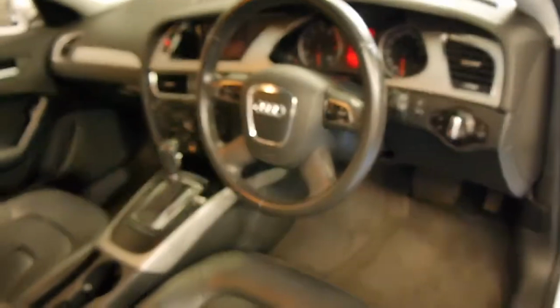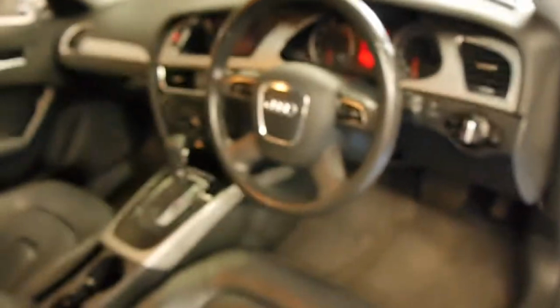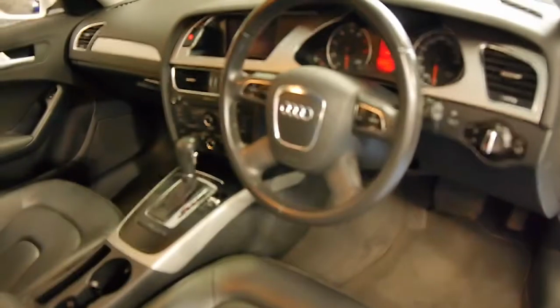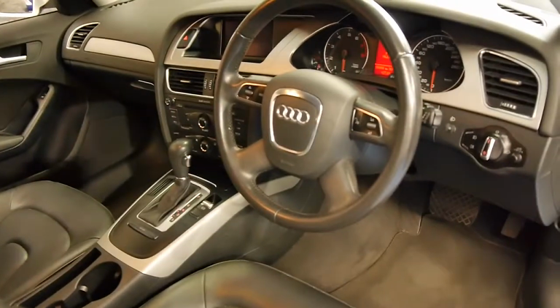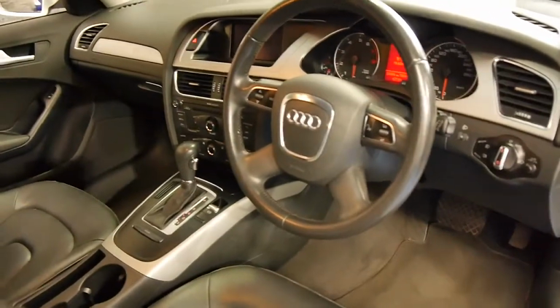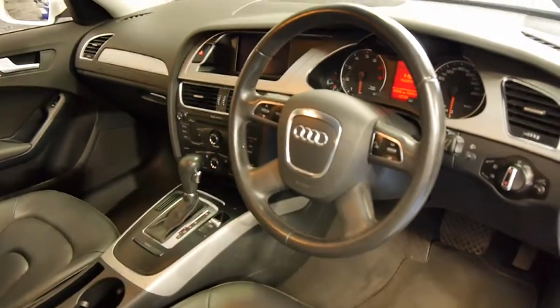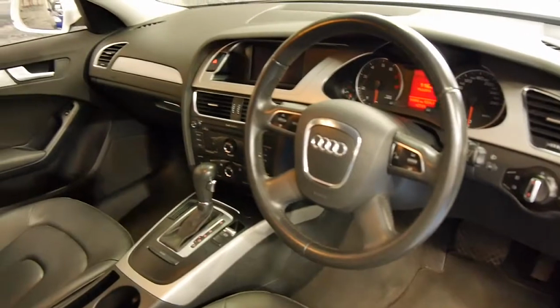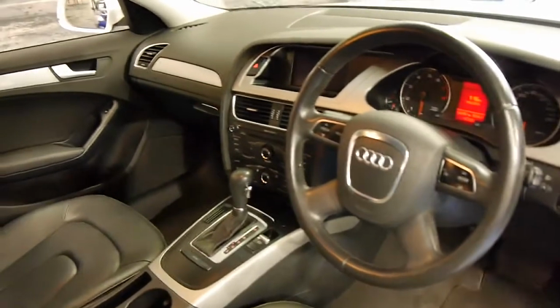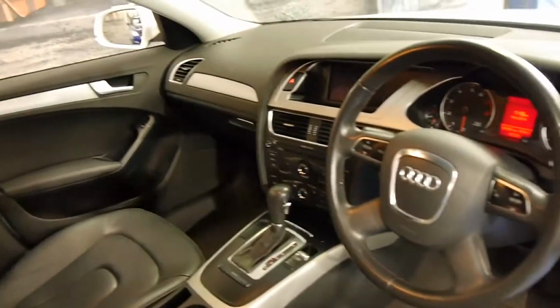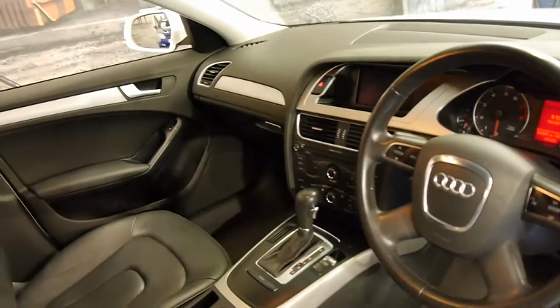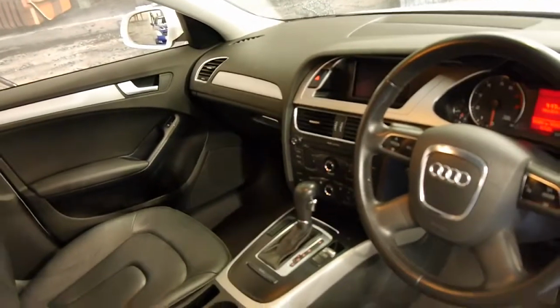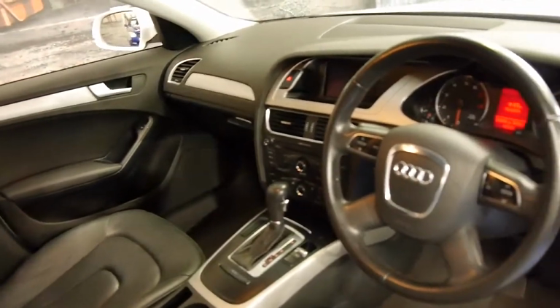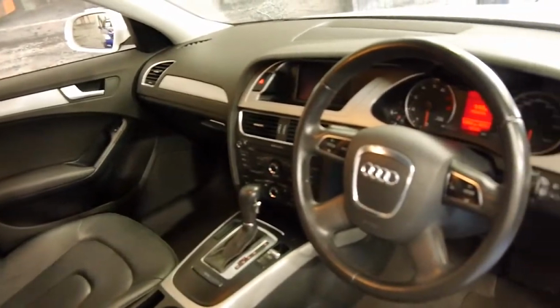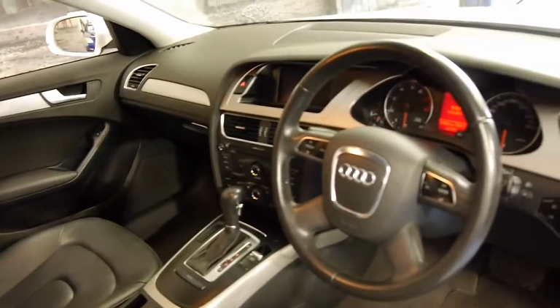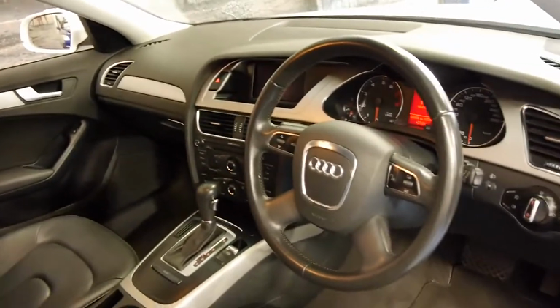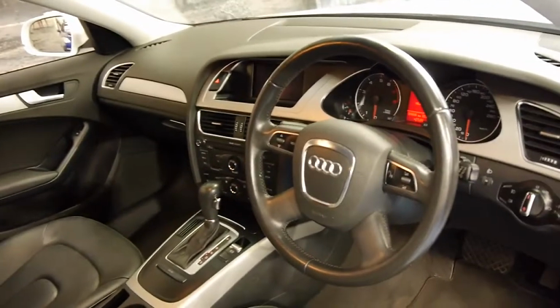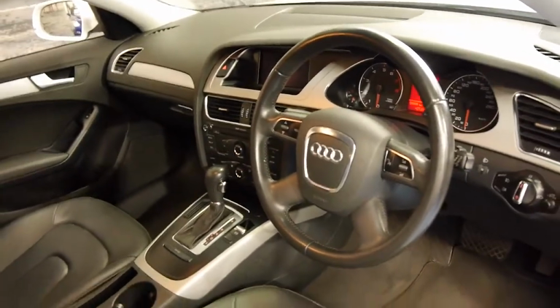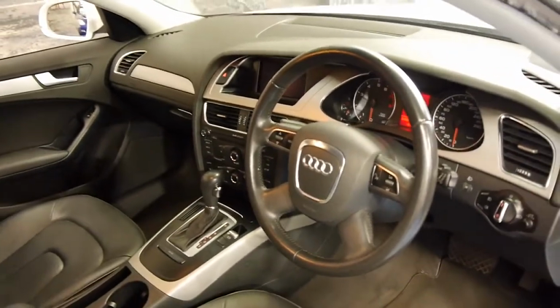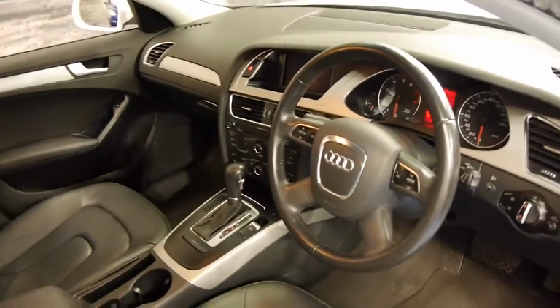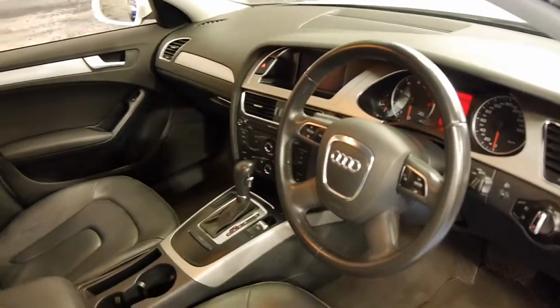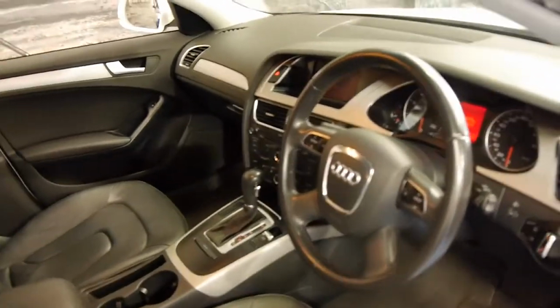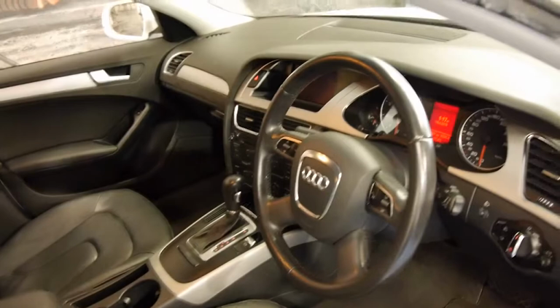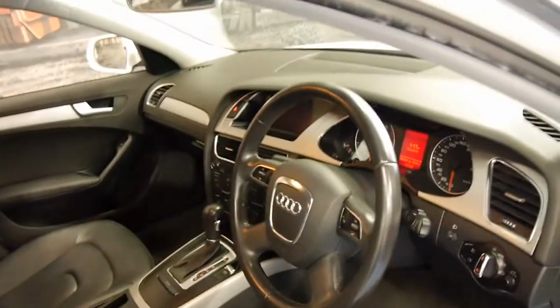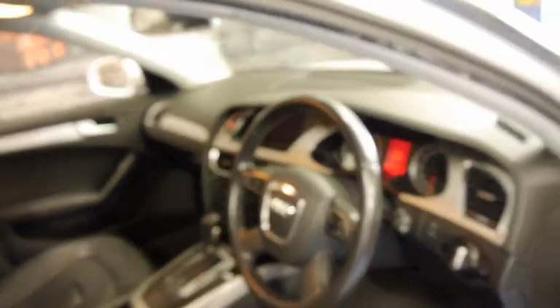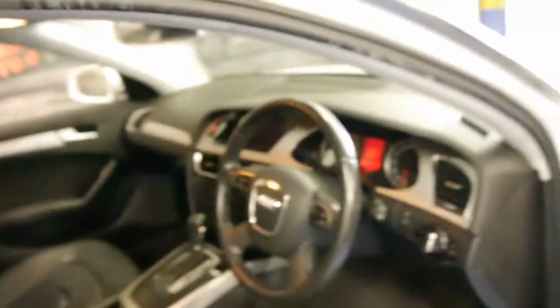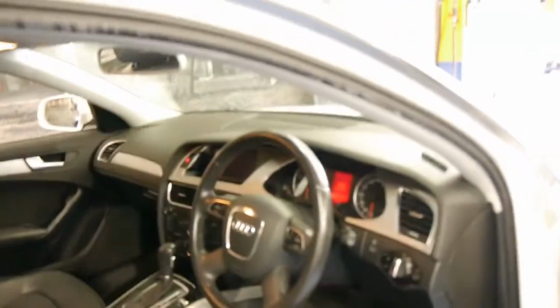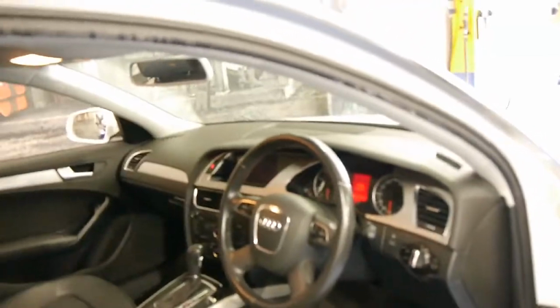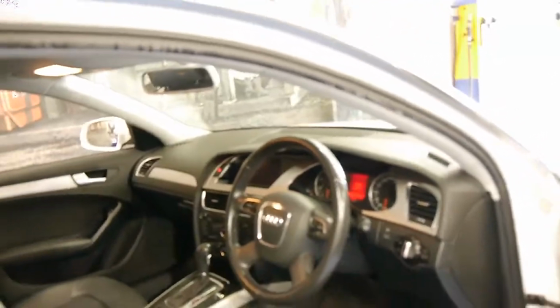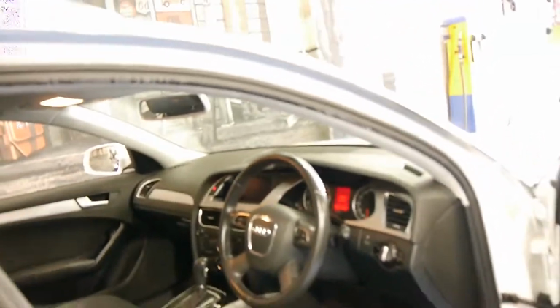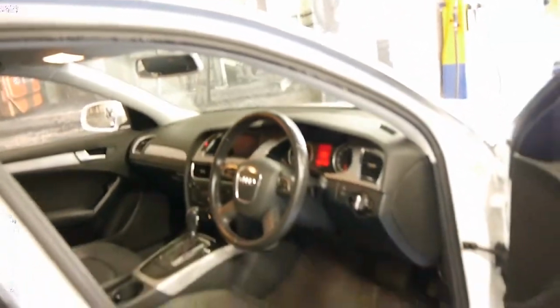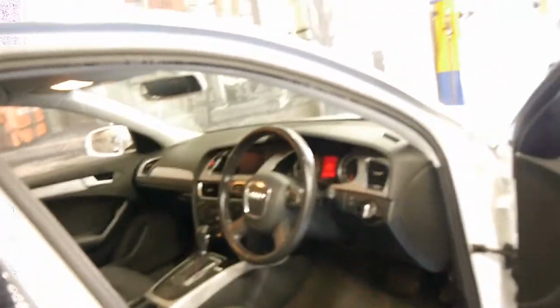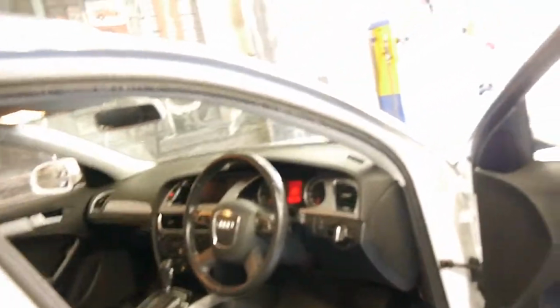It's done 56,000 kilometres, it's got a very good service history to it, it's got two remote keys and it drives absolutely perfectly as you would expect.